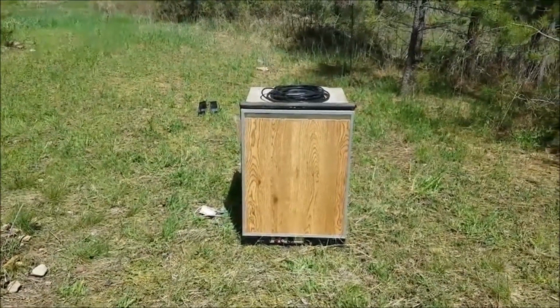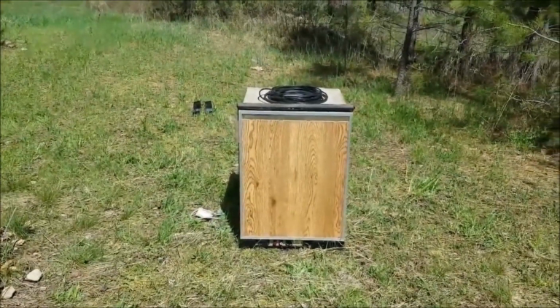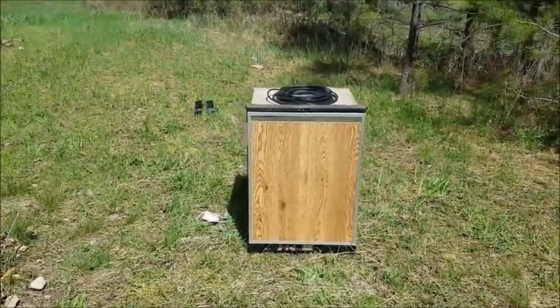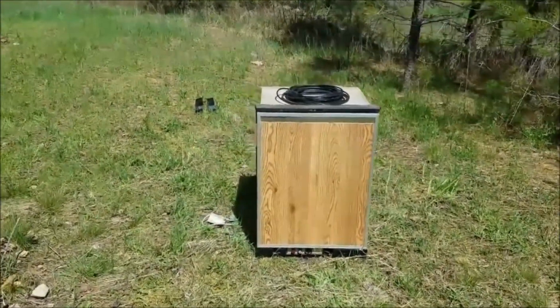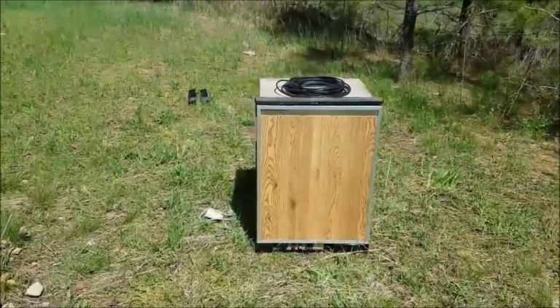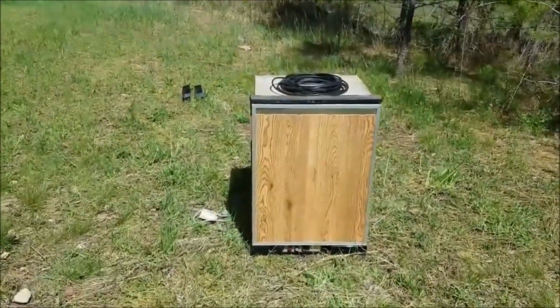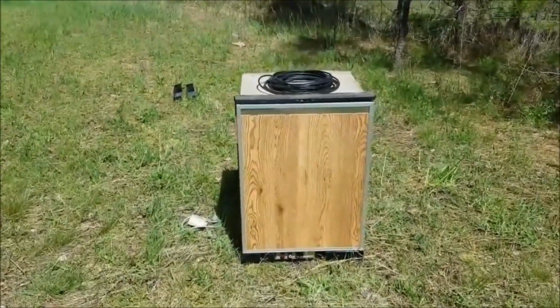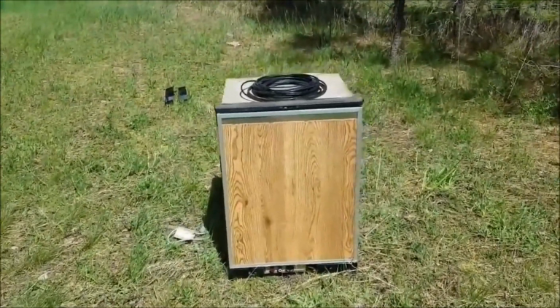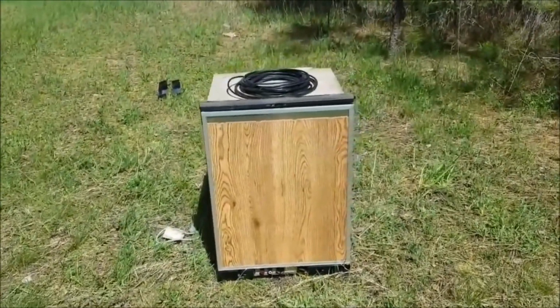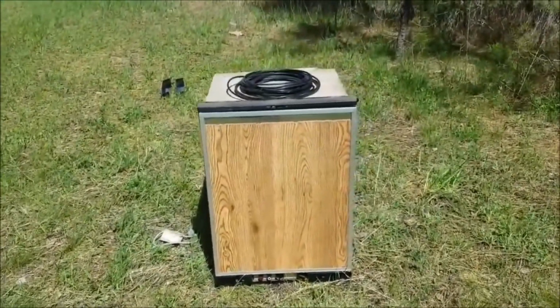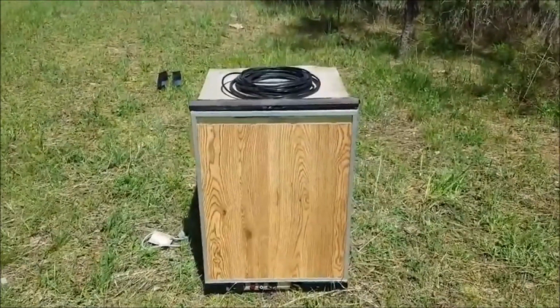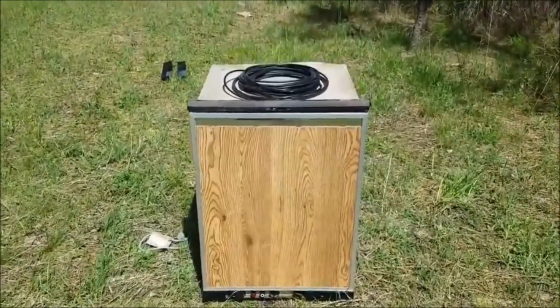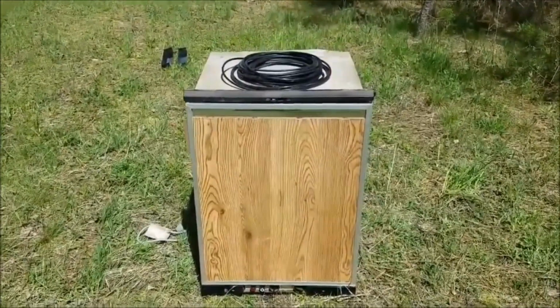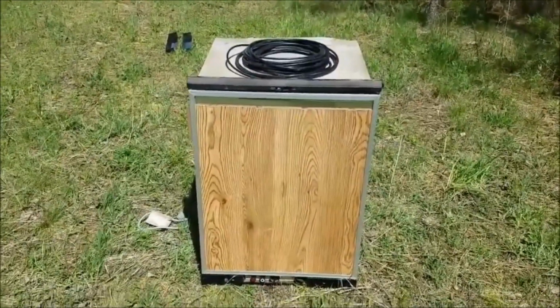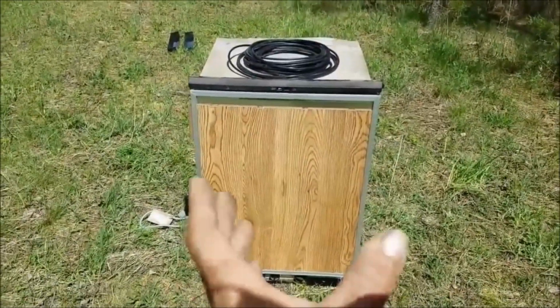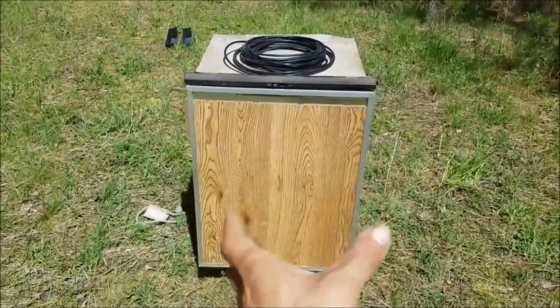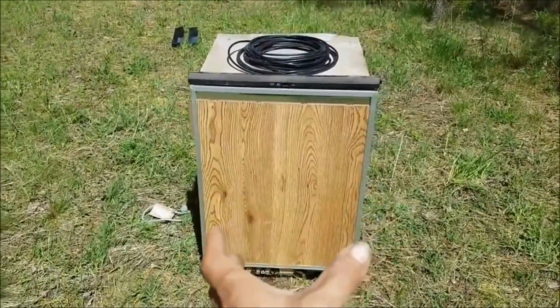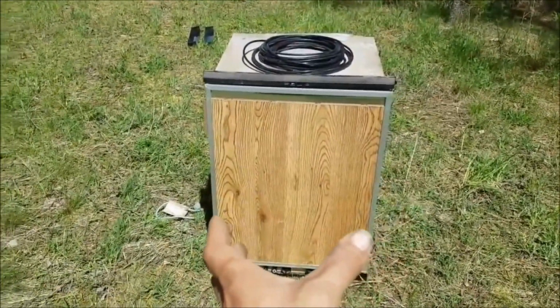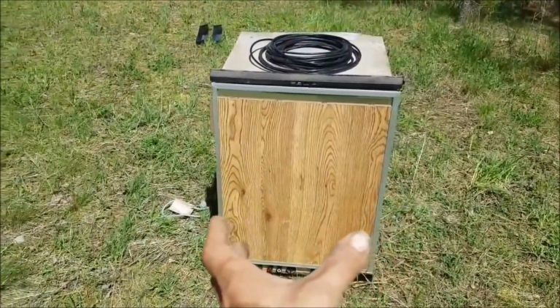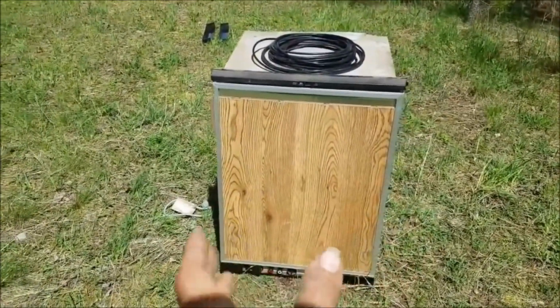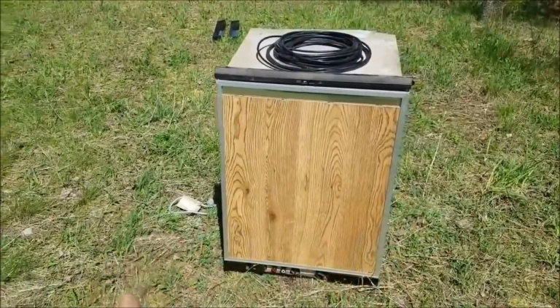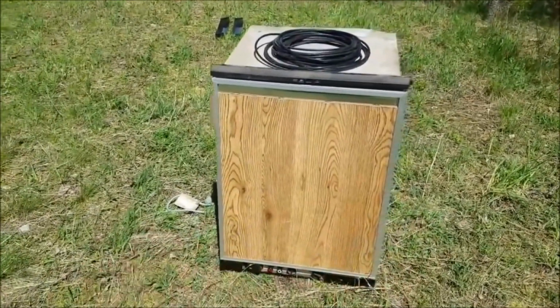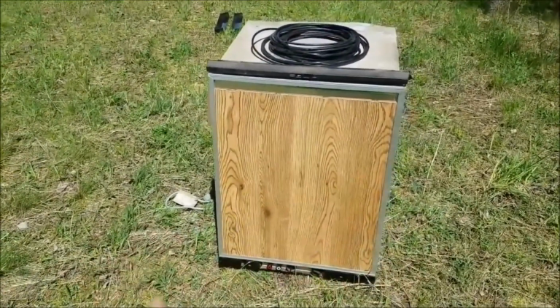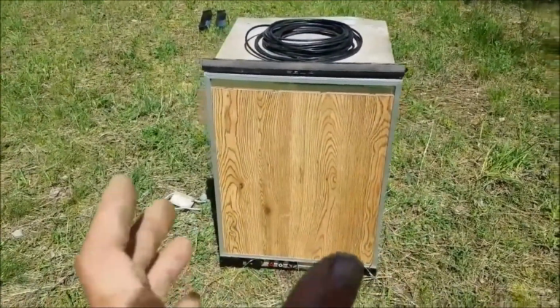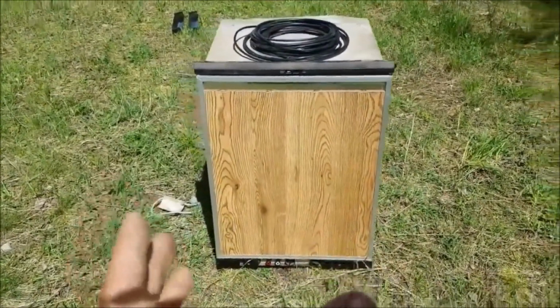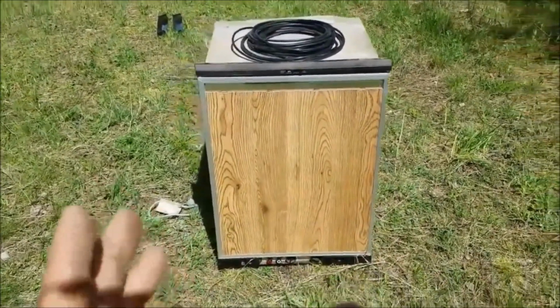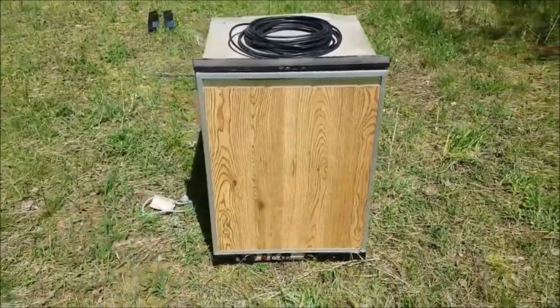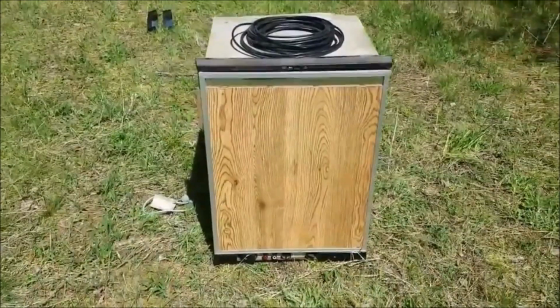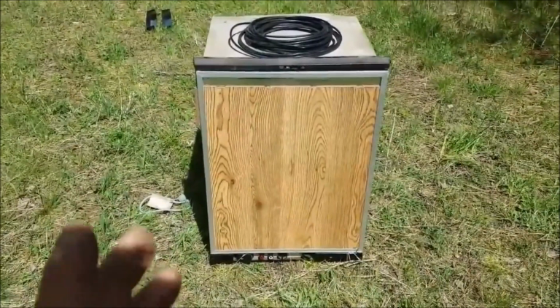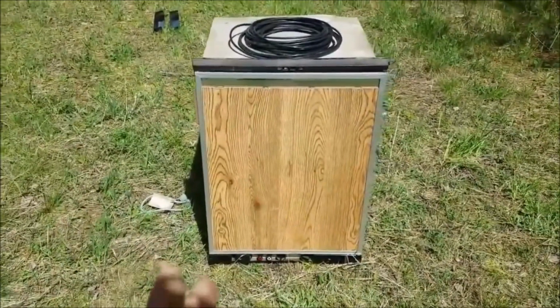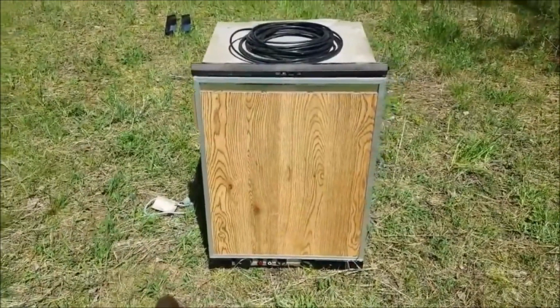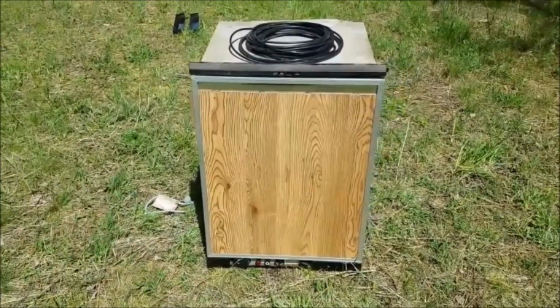Hi folks, Mr. Thessalonian here. What we're going to do today is convert an old three-way refrigerator unit, like the one you see here in front of you, from an RV into an alternative refrigeration unit.